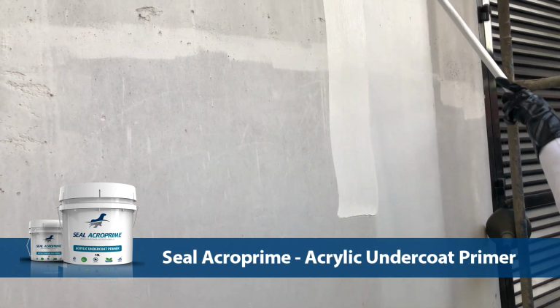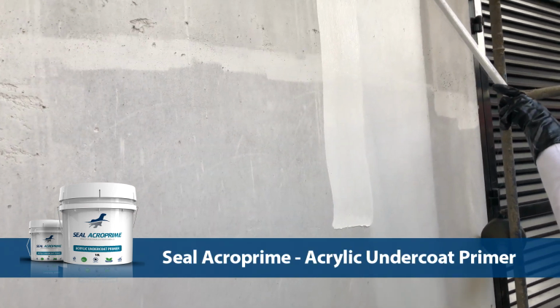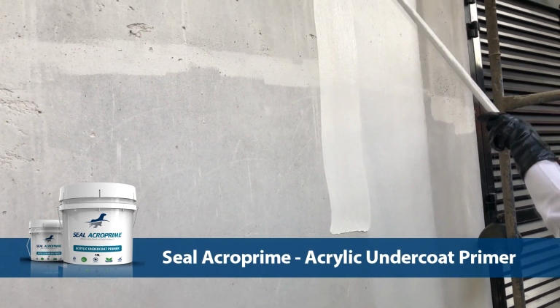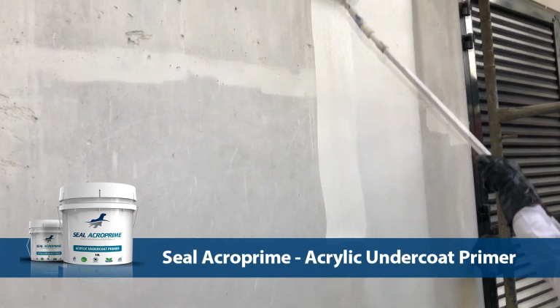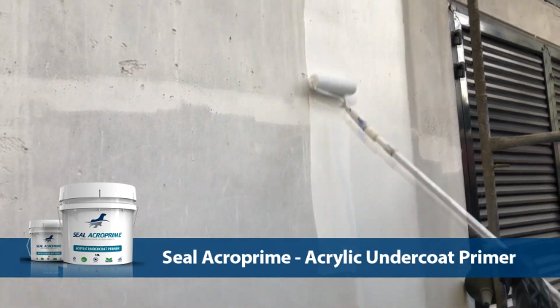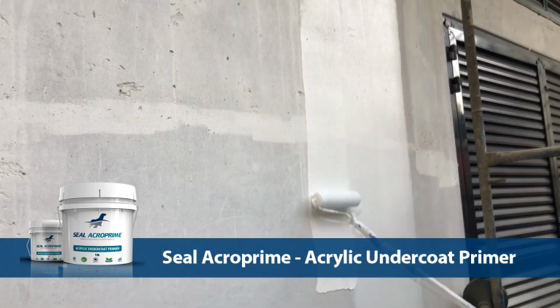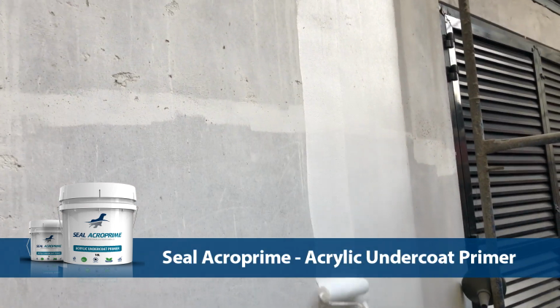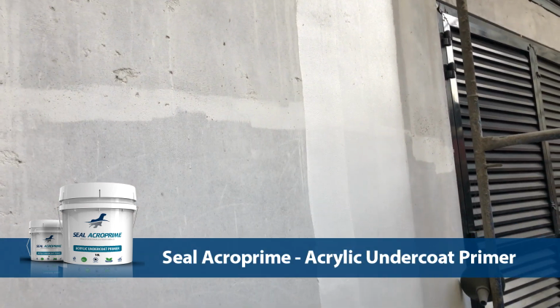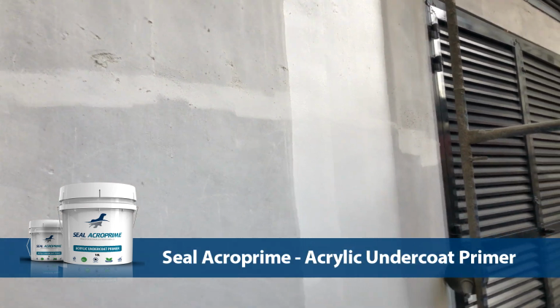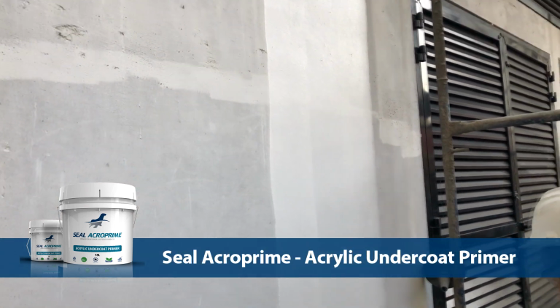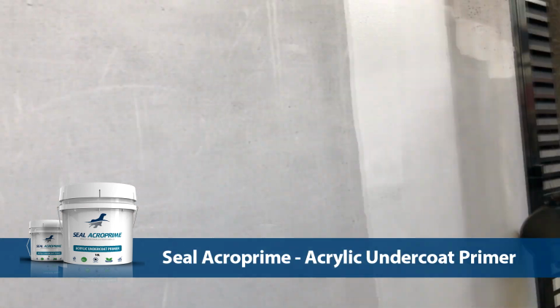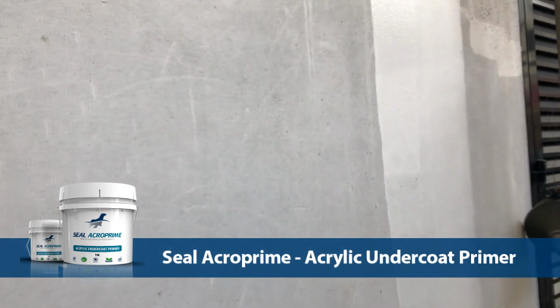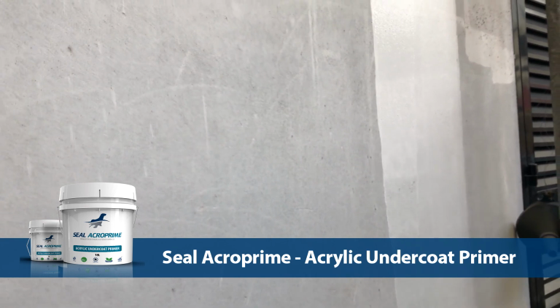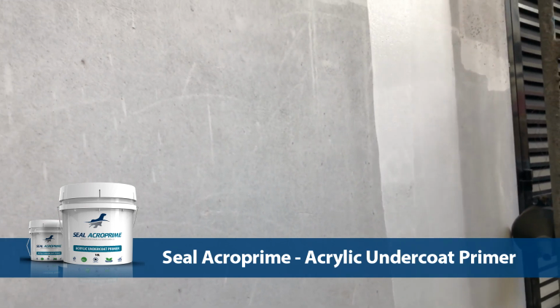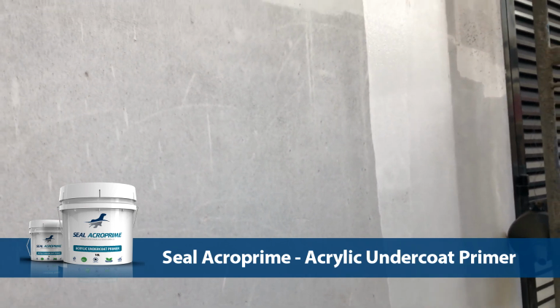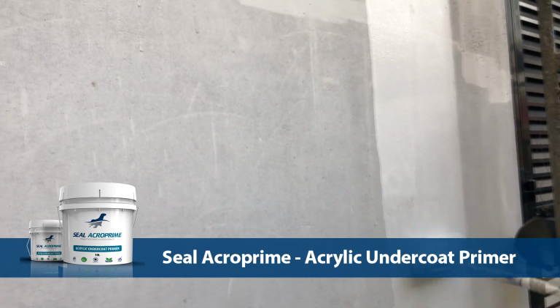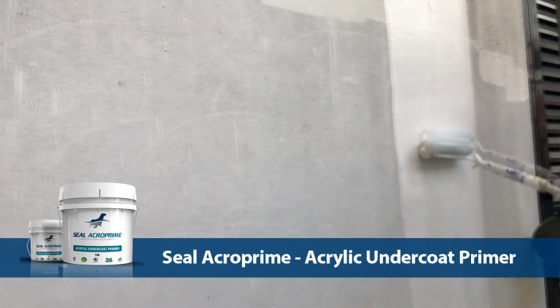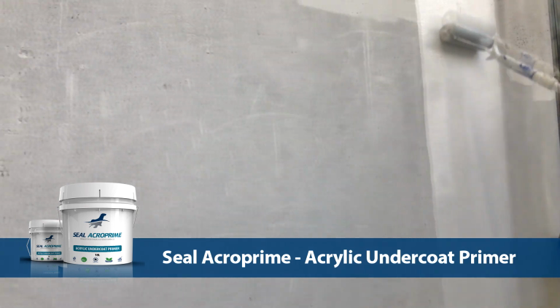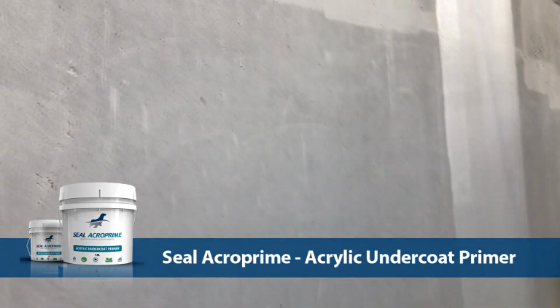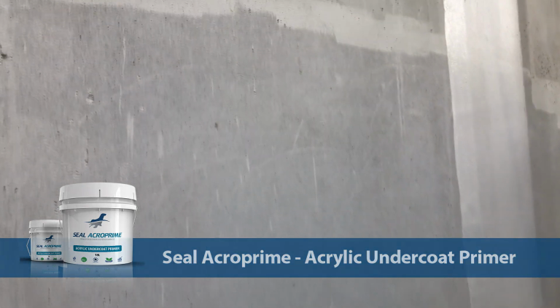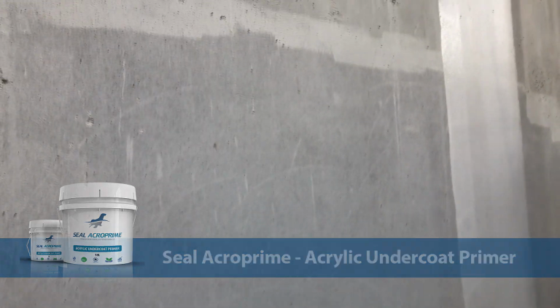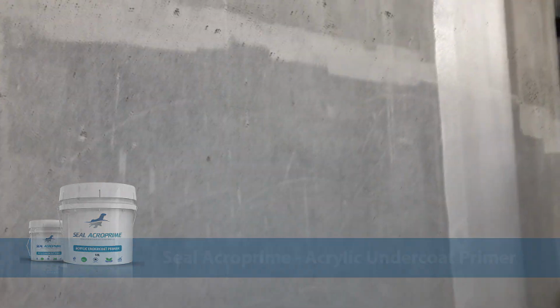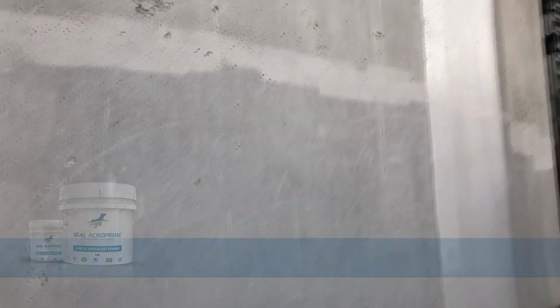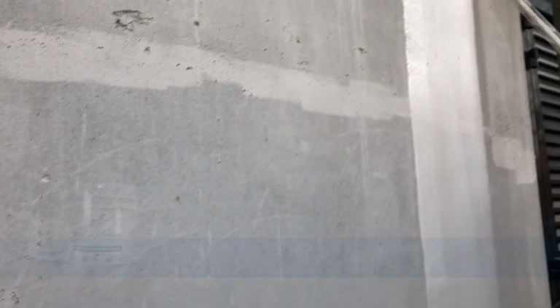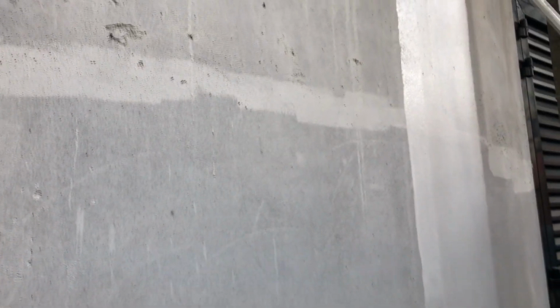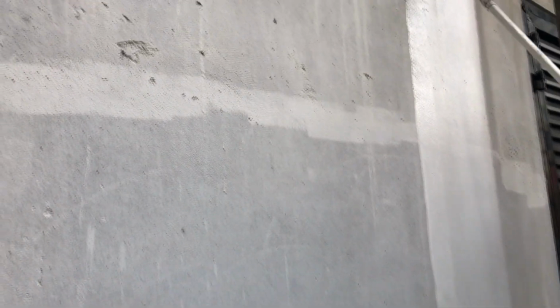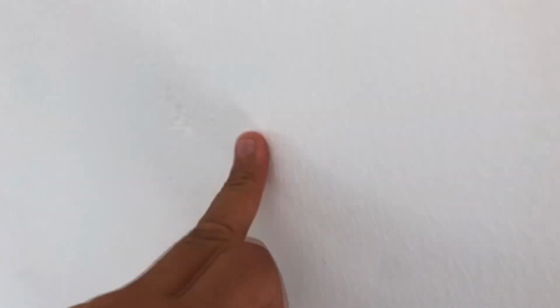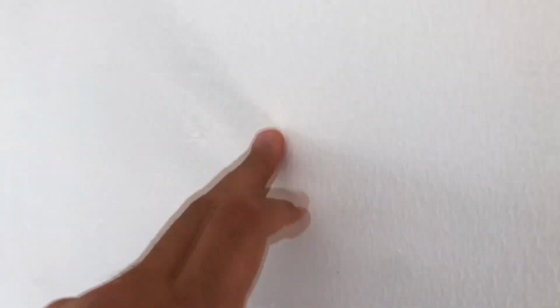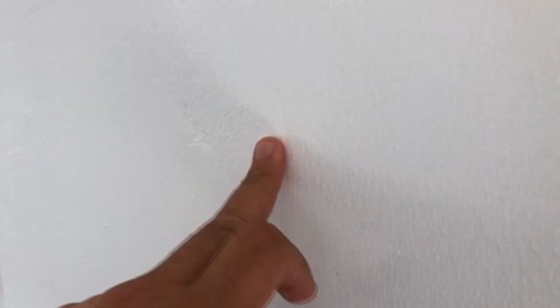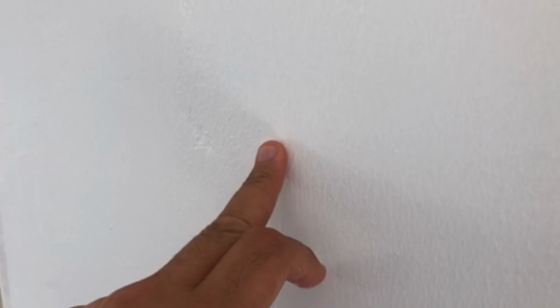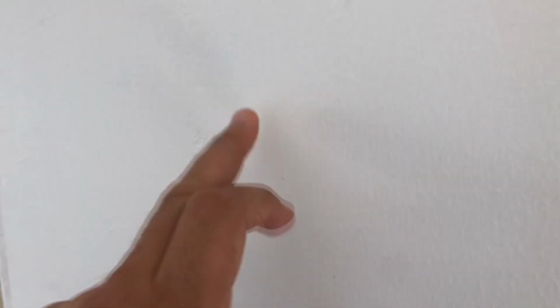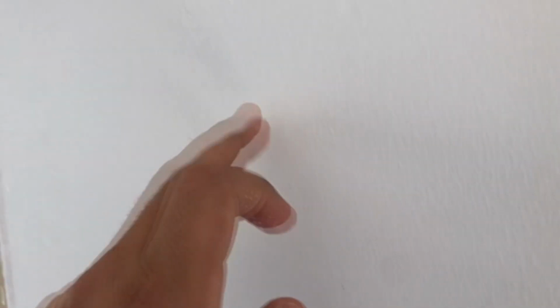The general guide for wet film thickness should range from 80 to 100 microns. Wait for about 4 hours for the surface to cure, and once it is touch dried,